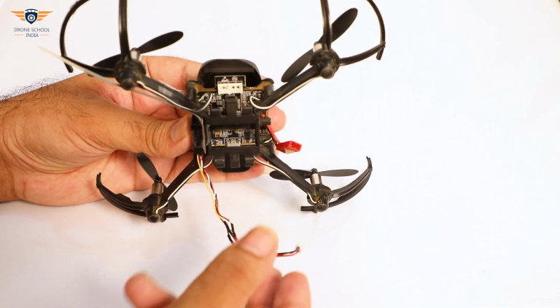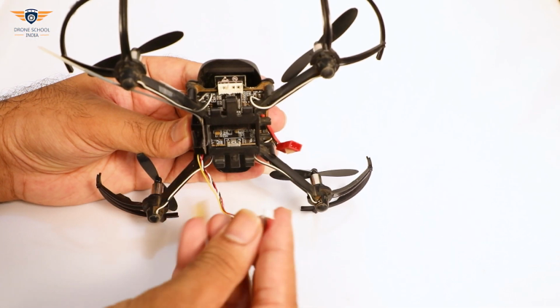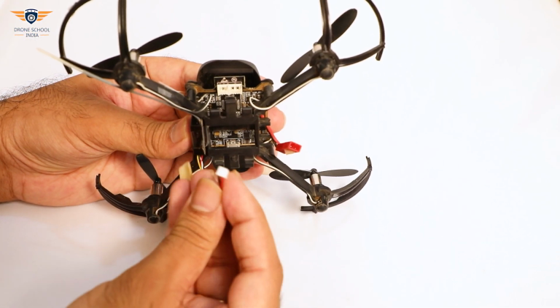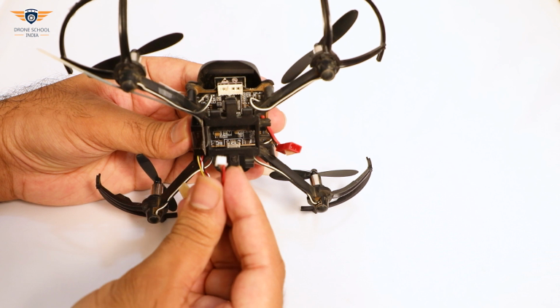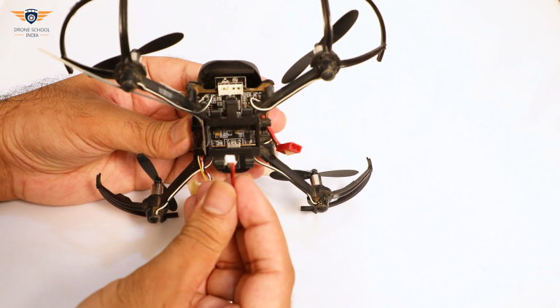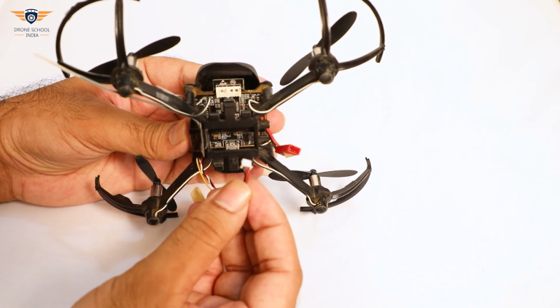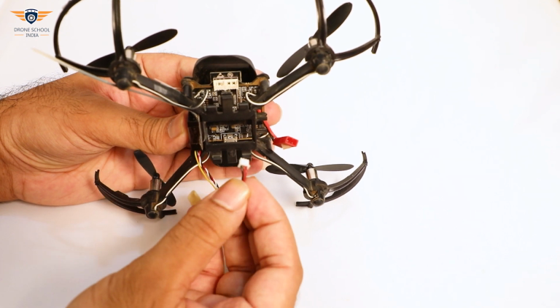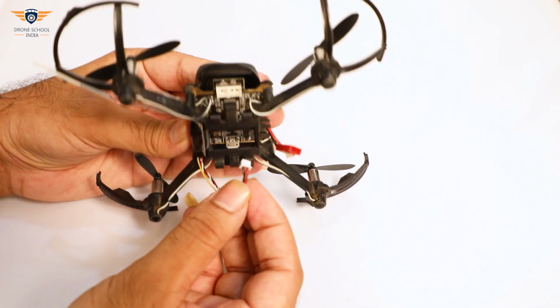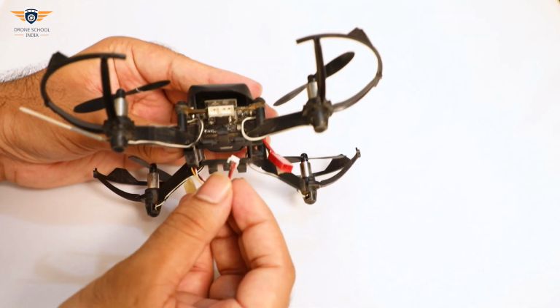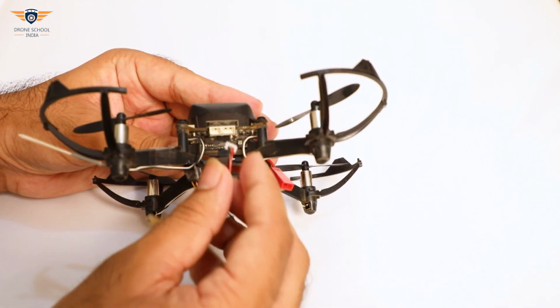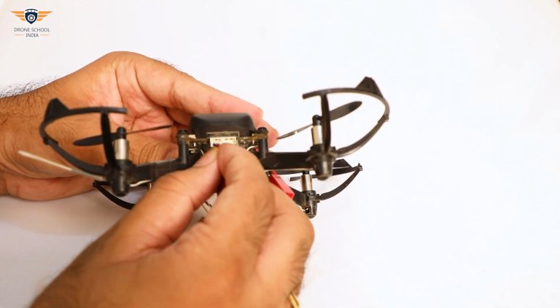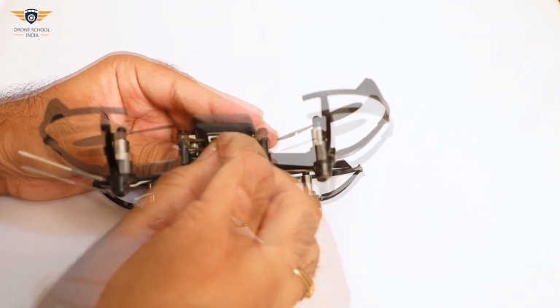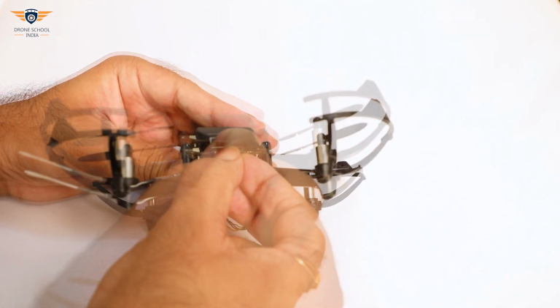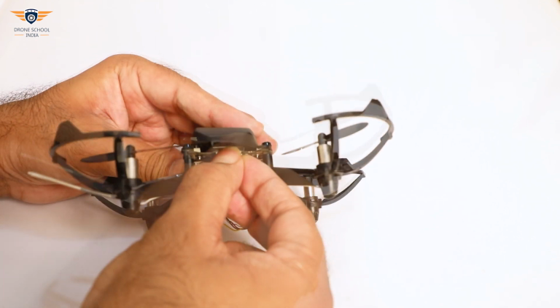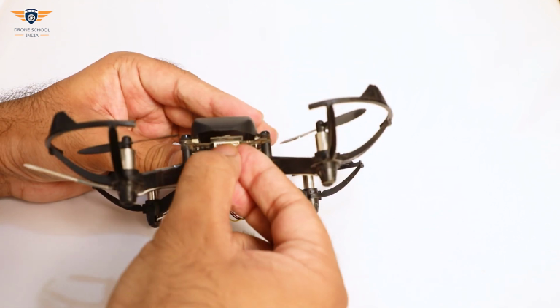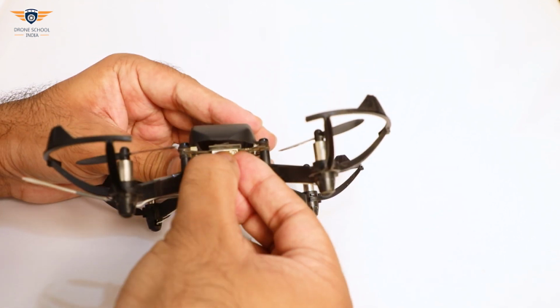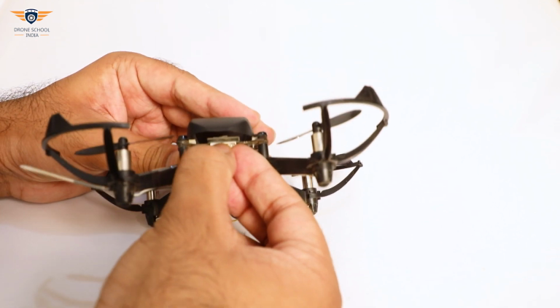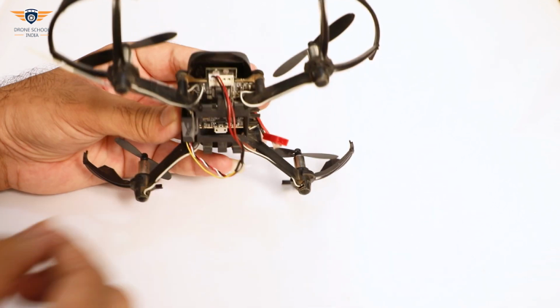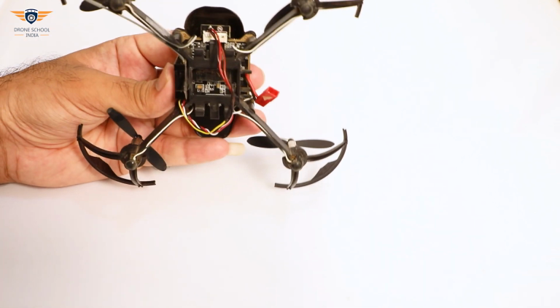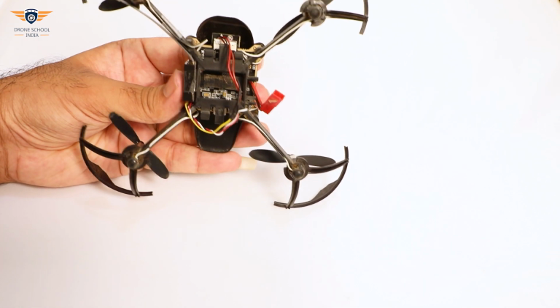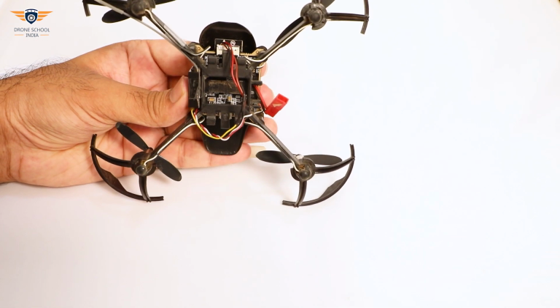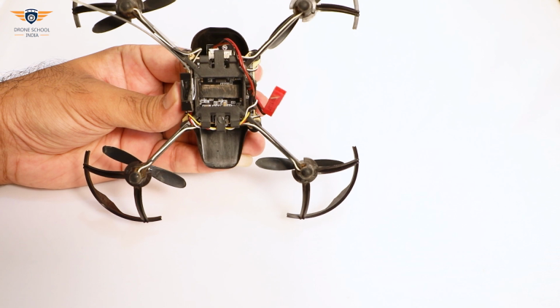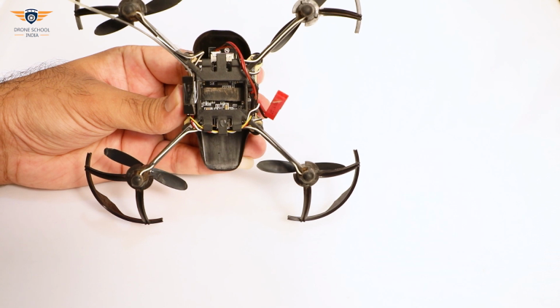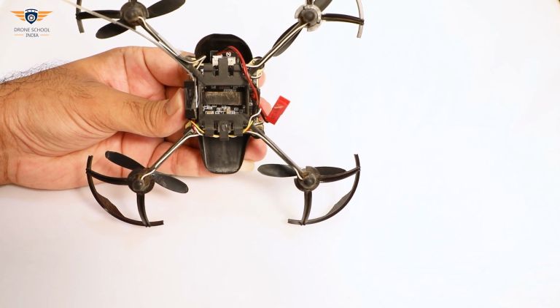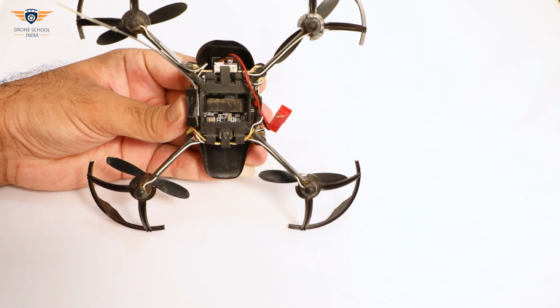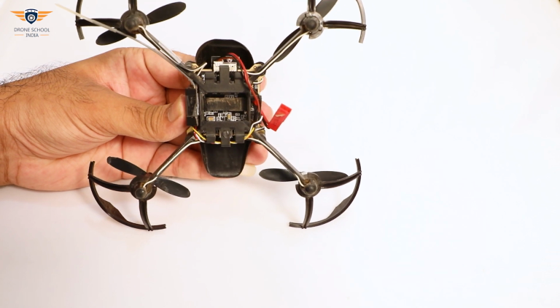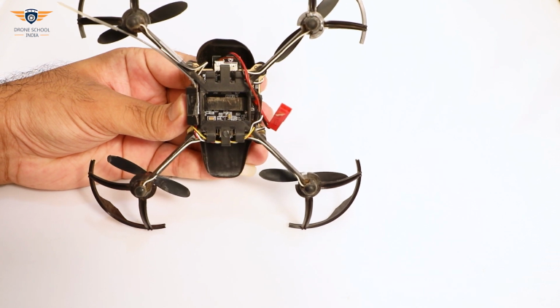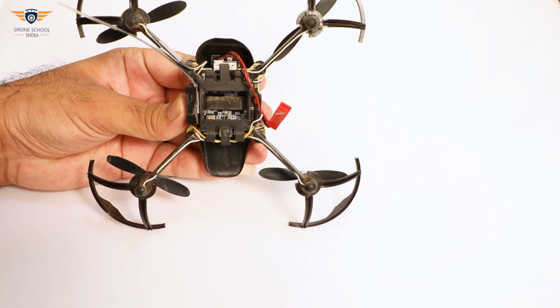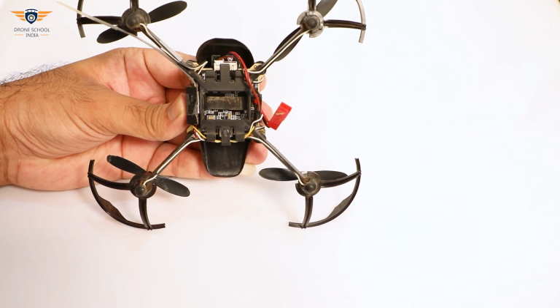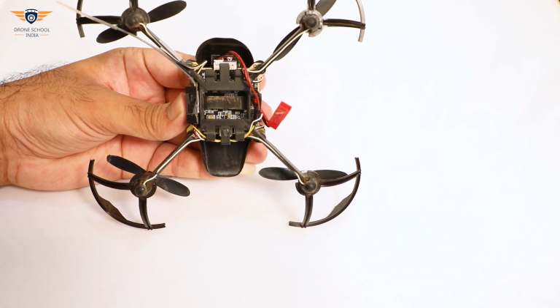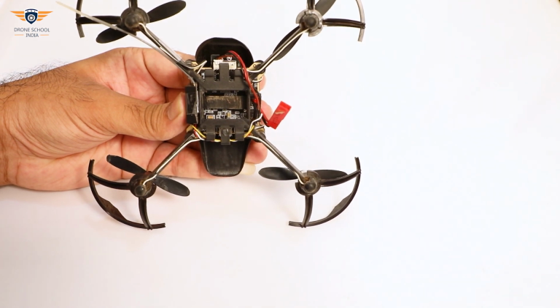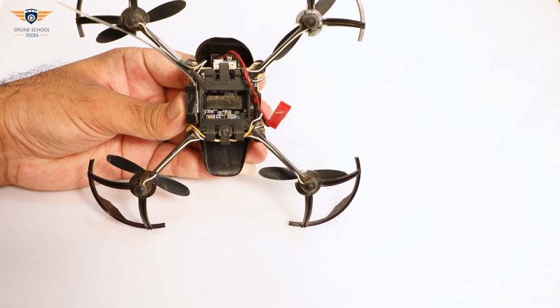Connect the PPM cable to the flat controller's 3-pin receiver port. Now we will connect the battery and bind the RC with the PPM receiver.